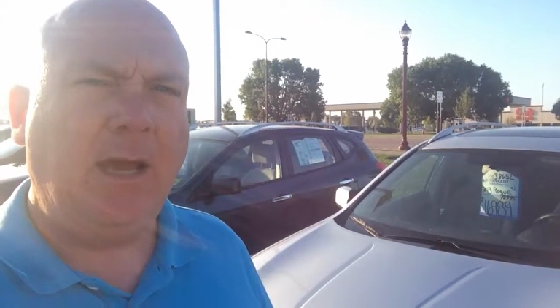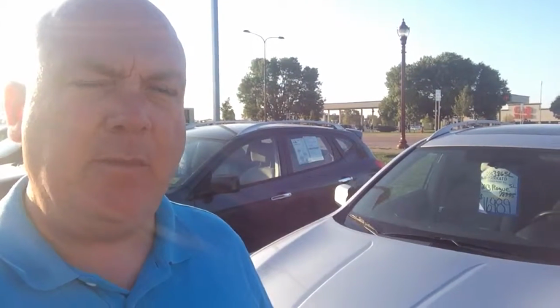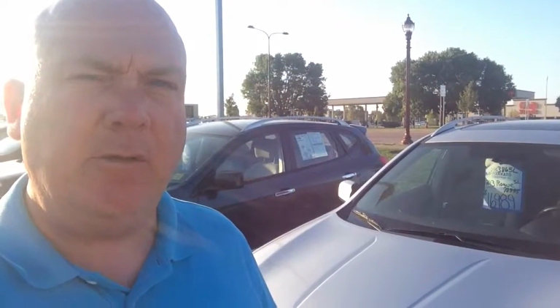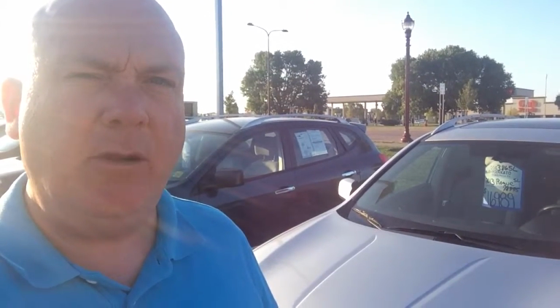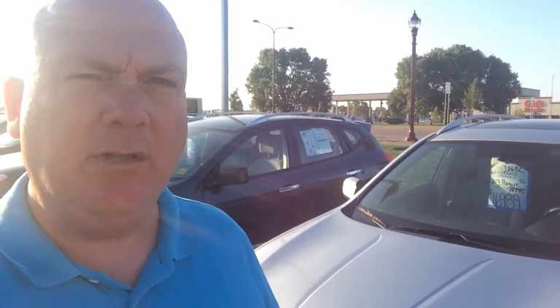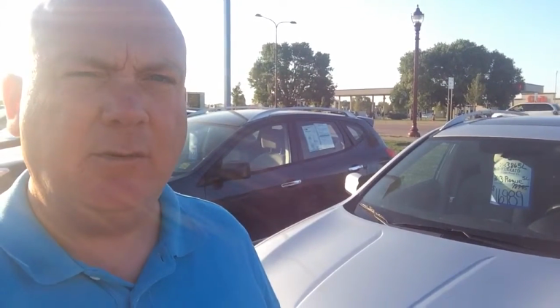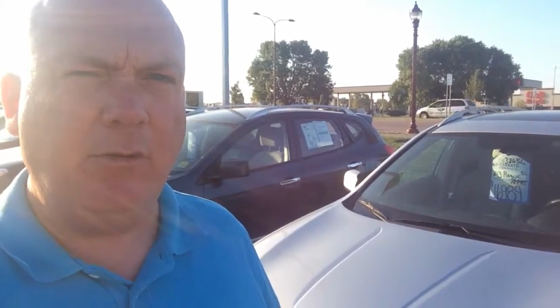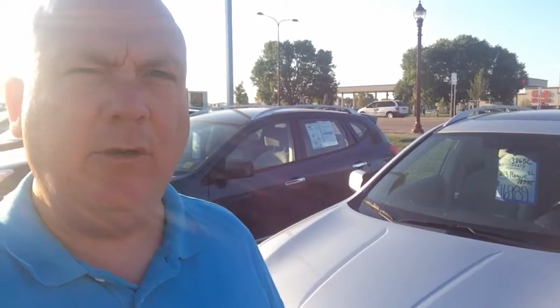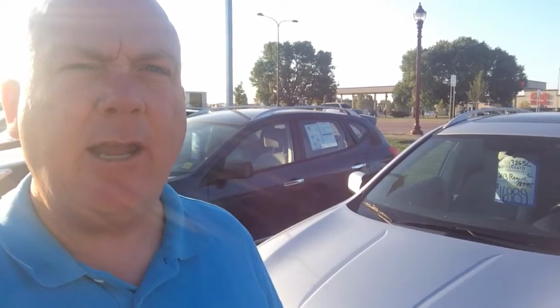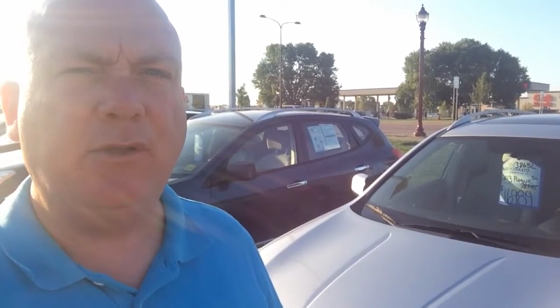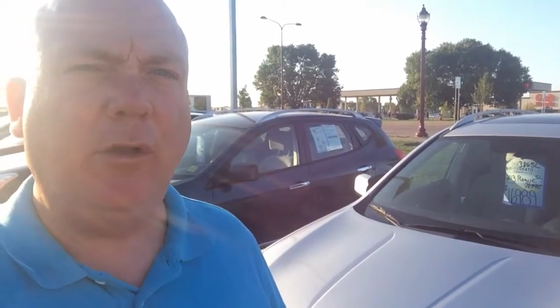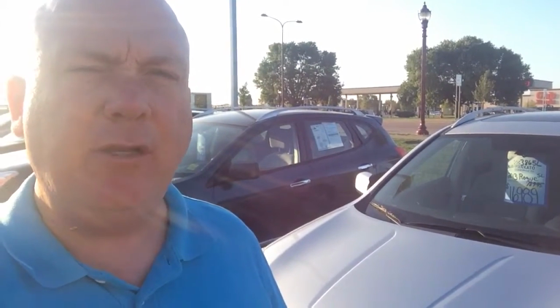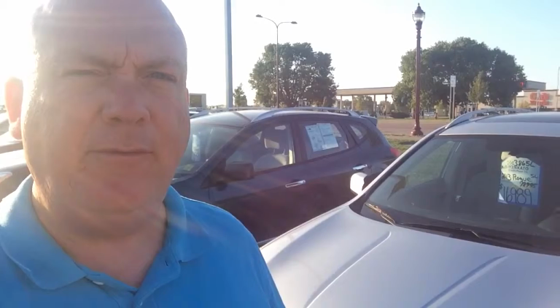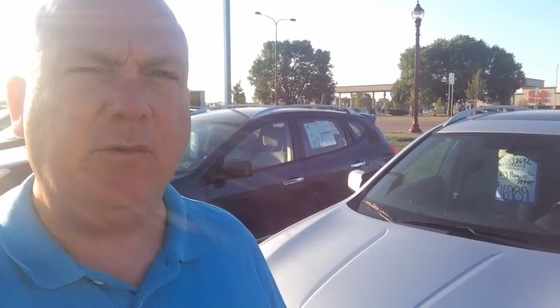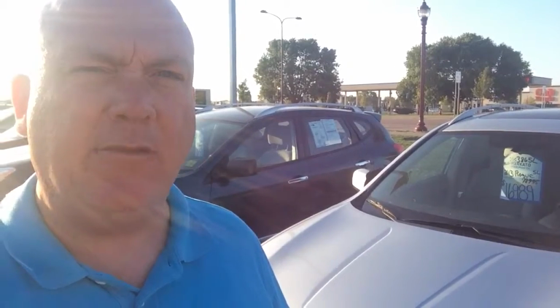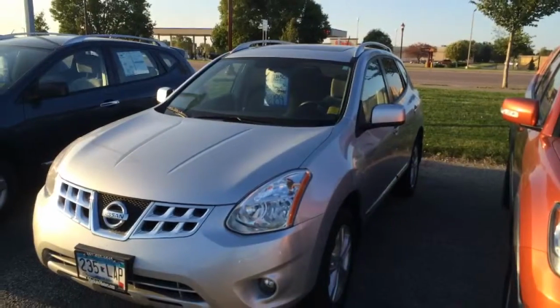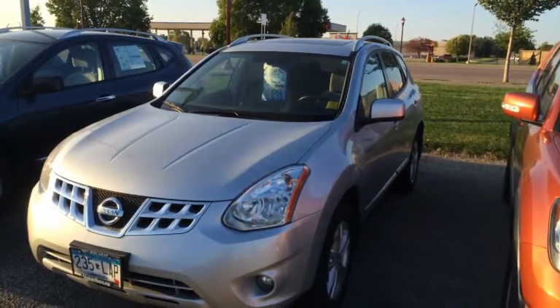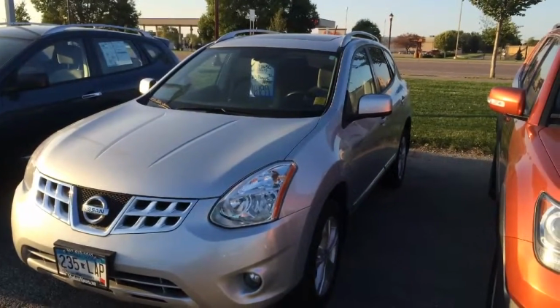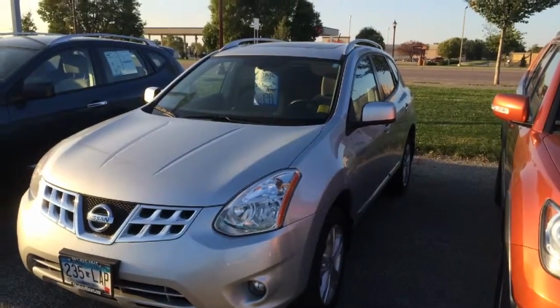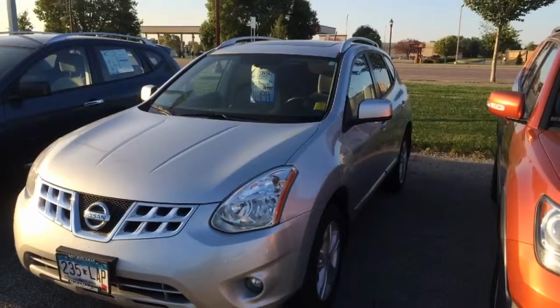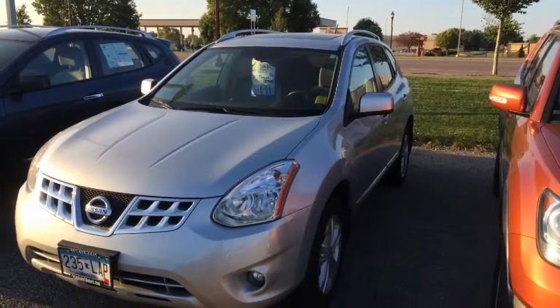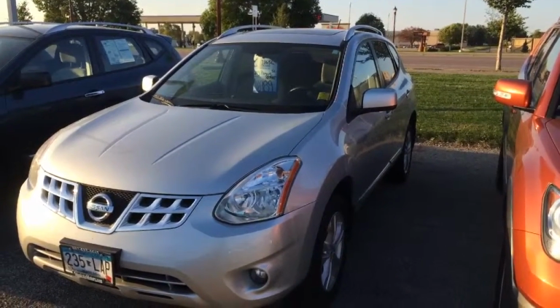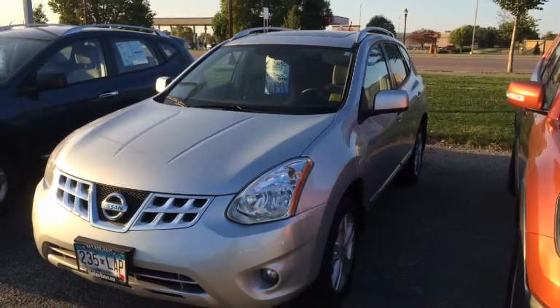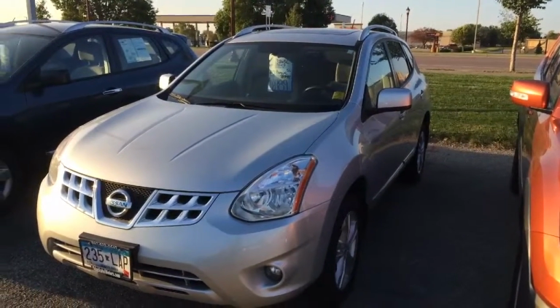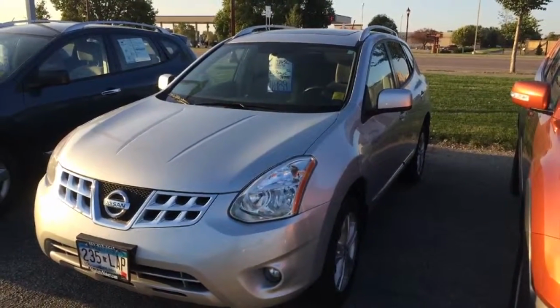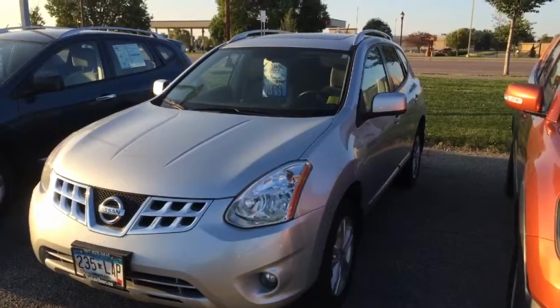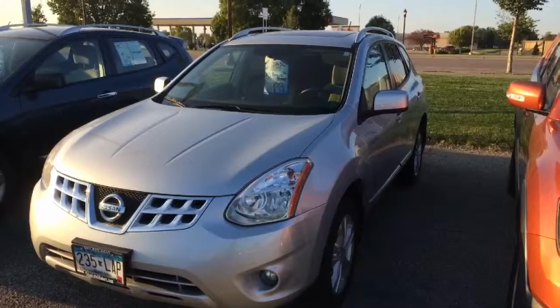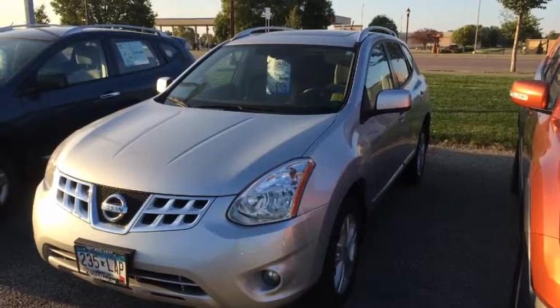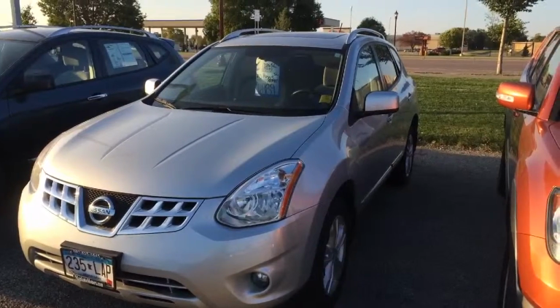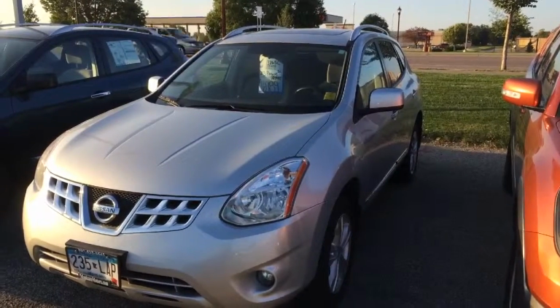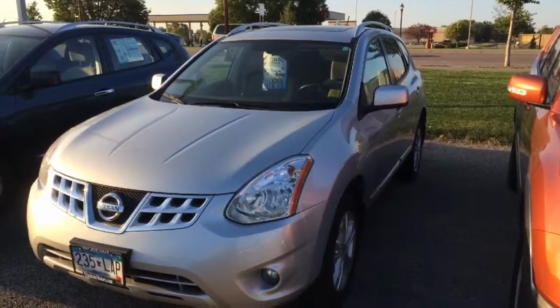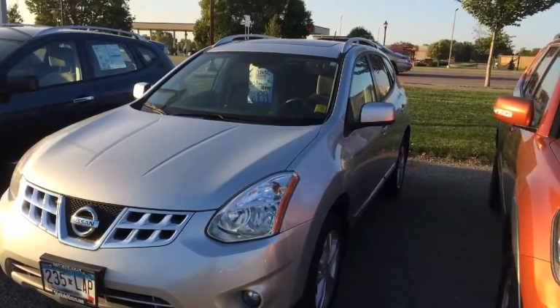Hi, Mike Bidwell with Mankato Motors. Since the Rogue that we were talking about sold, I thought I'd show you a few others we have. The 2011 Rogue that we were talking about for $14,989 — that one sold a few days ago.